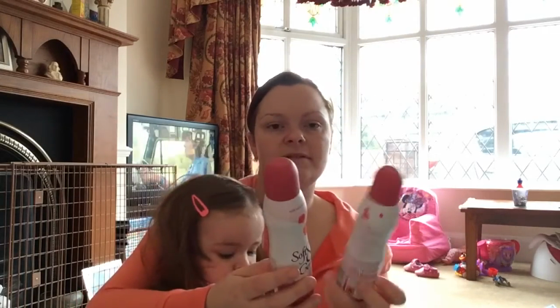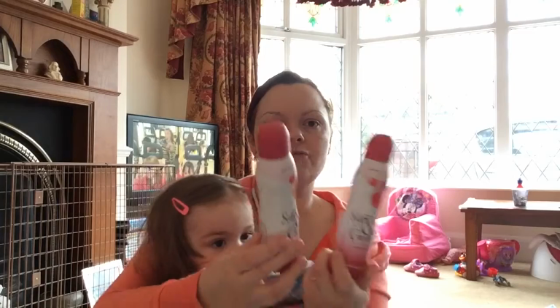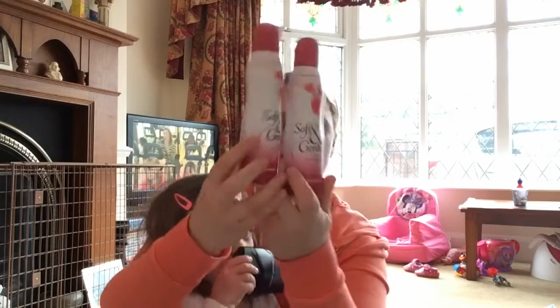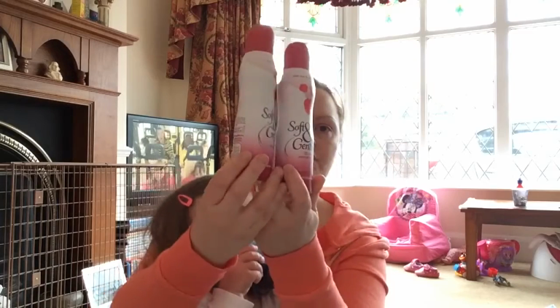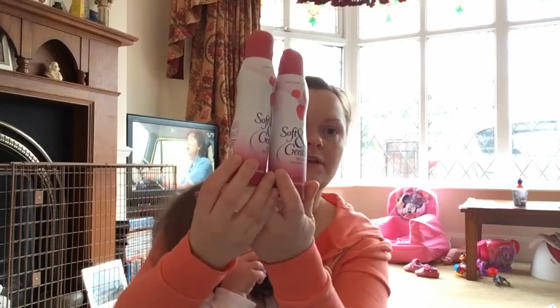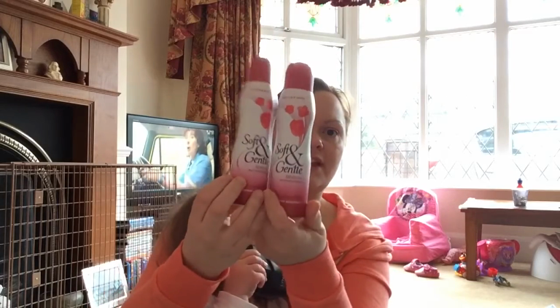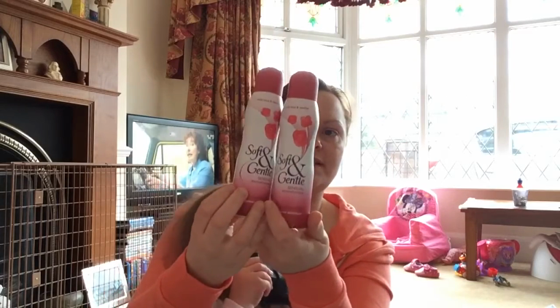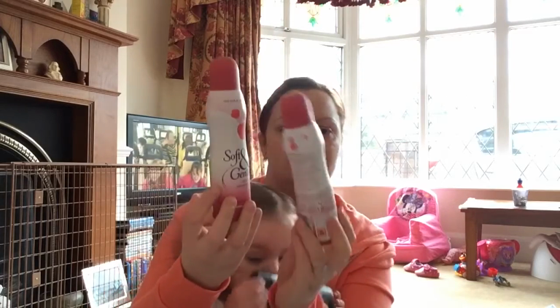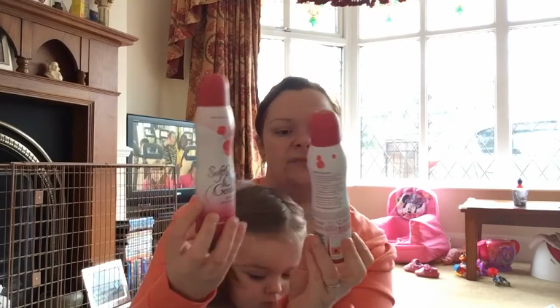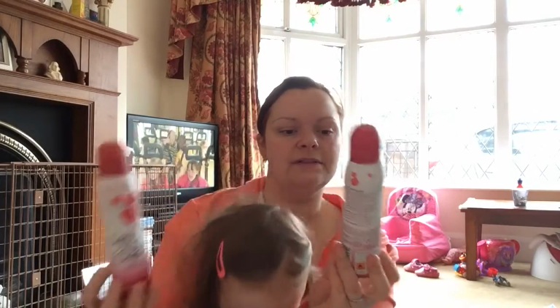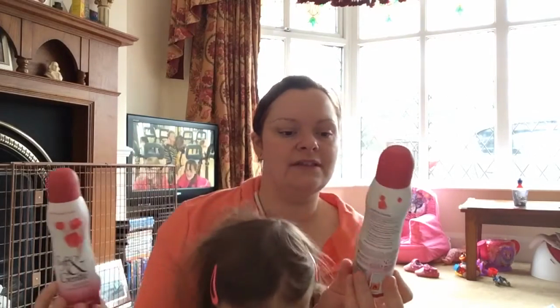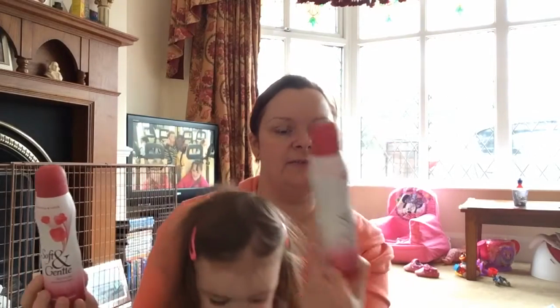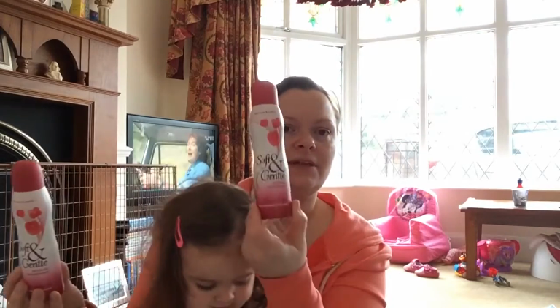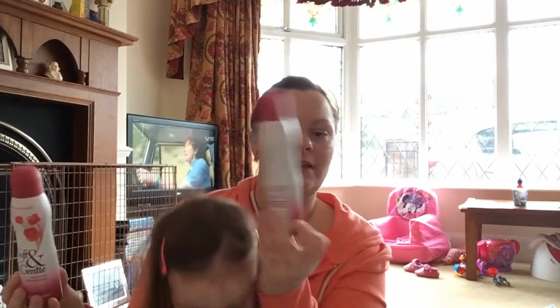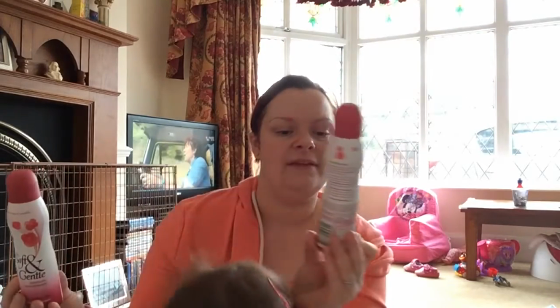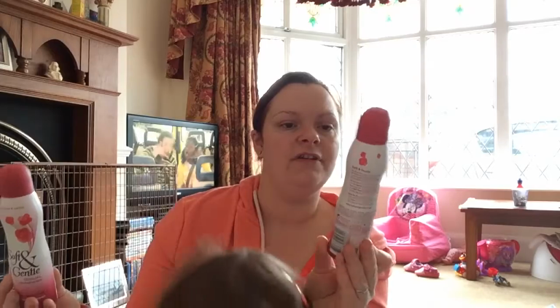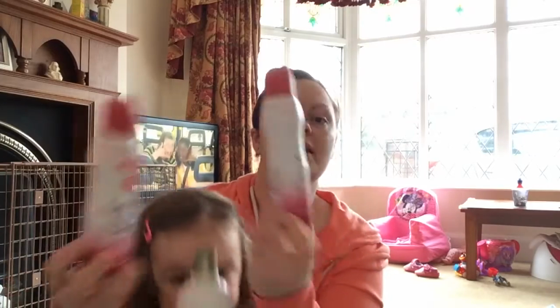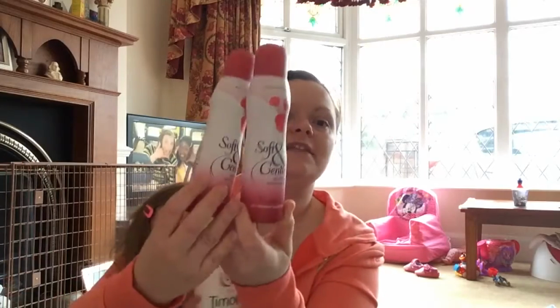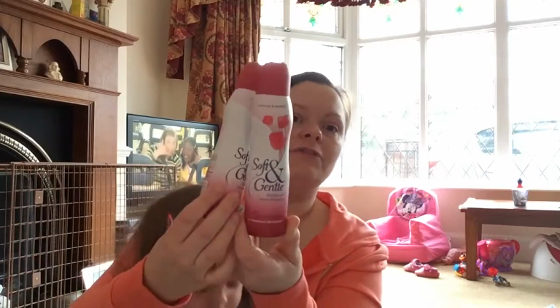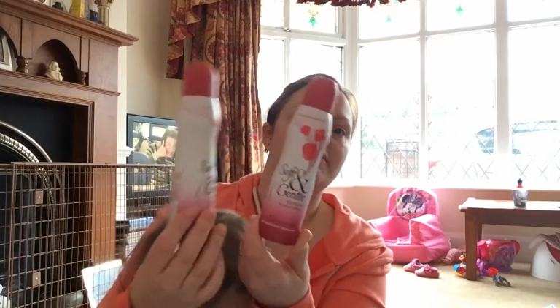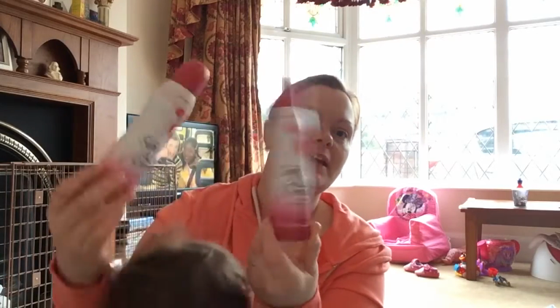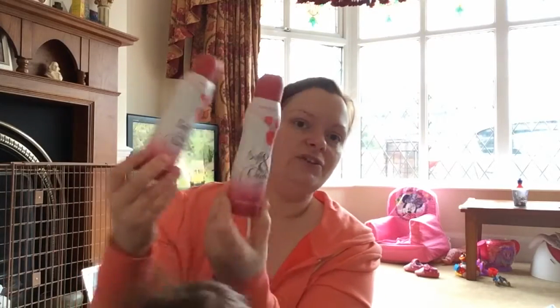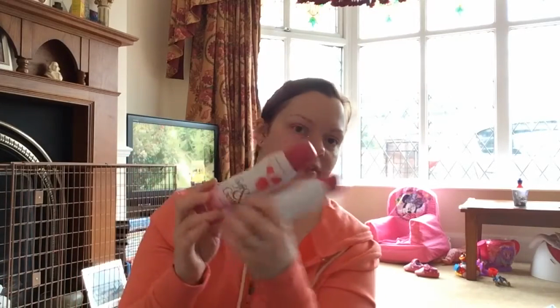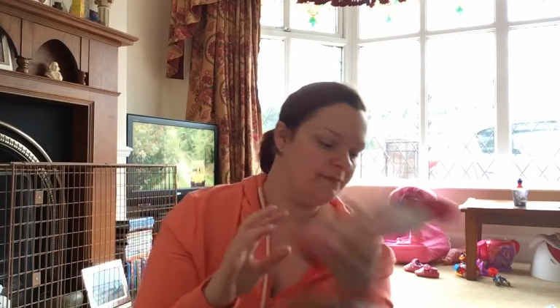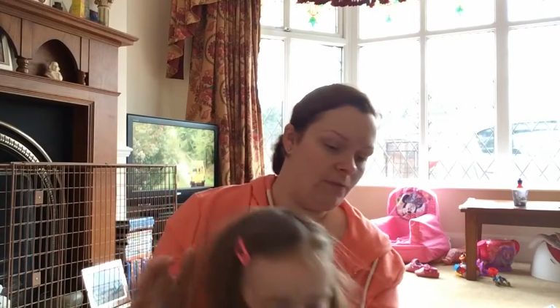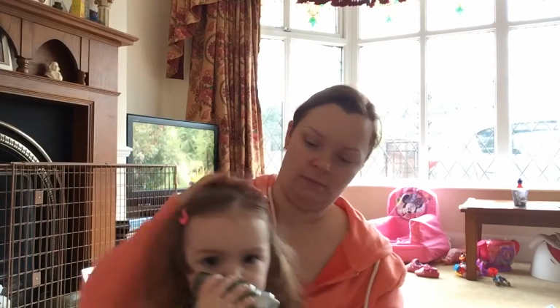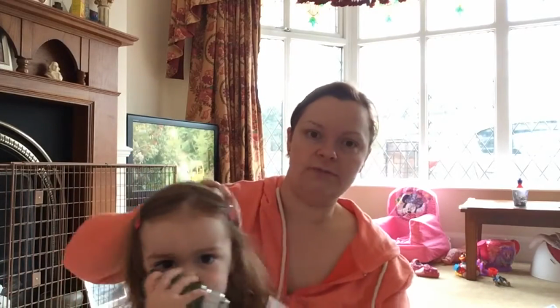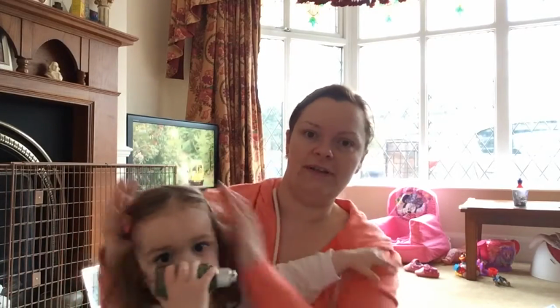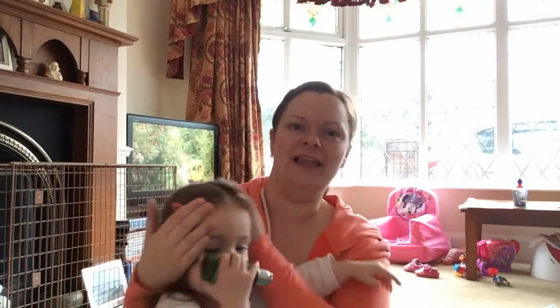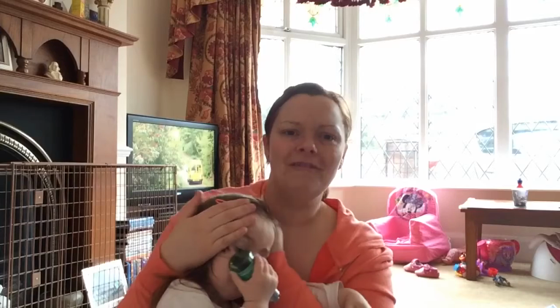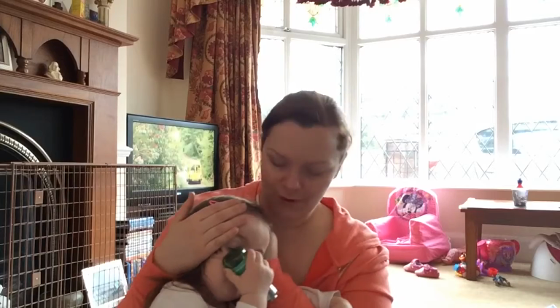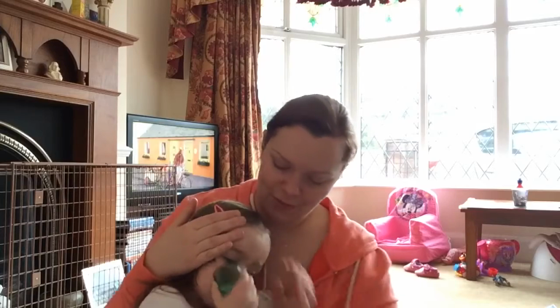Deodorant — the usual, Soft and Gentle. These have actually changed bottles now, so the next ones you see will be a bit different. These are the wild rose and vanilla — two of them, so one a month.